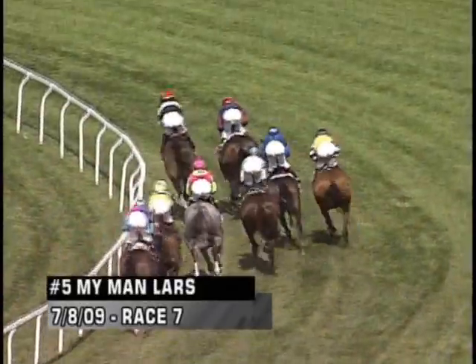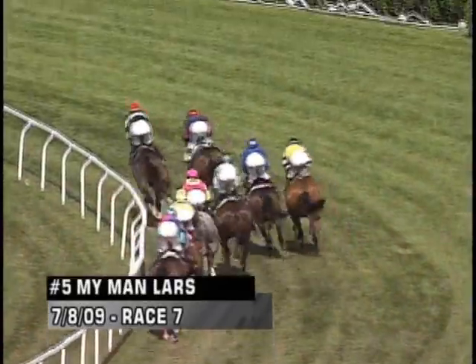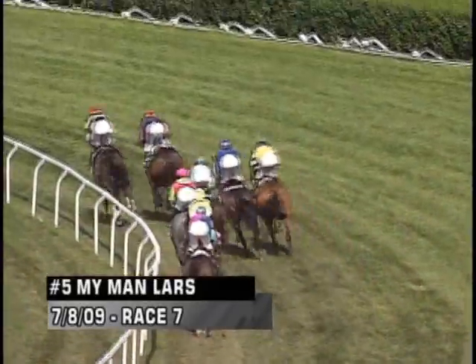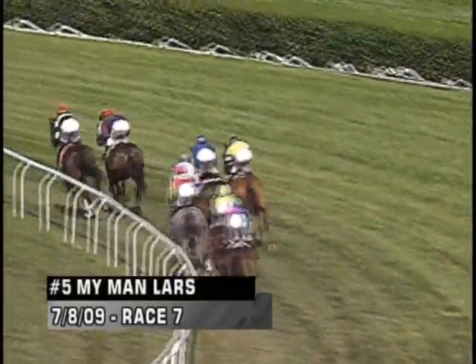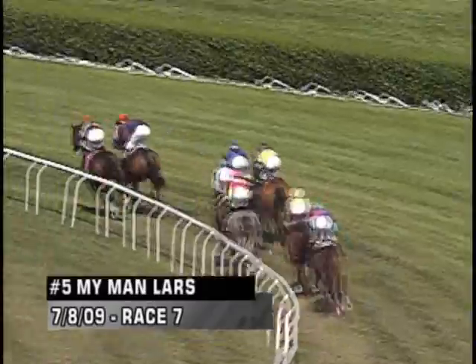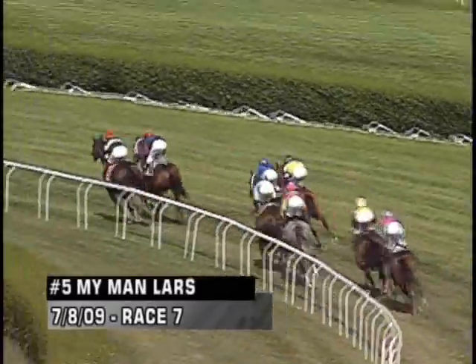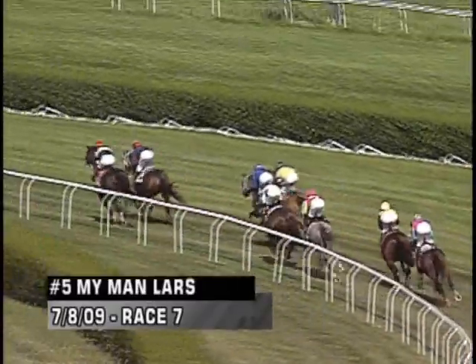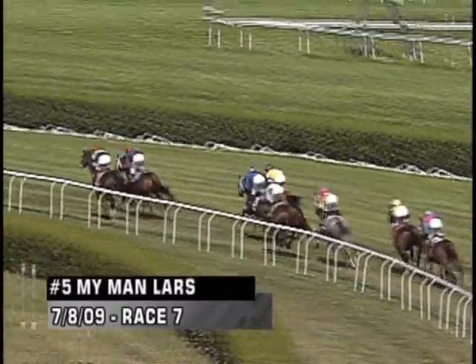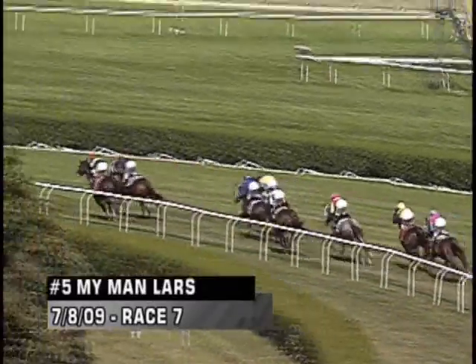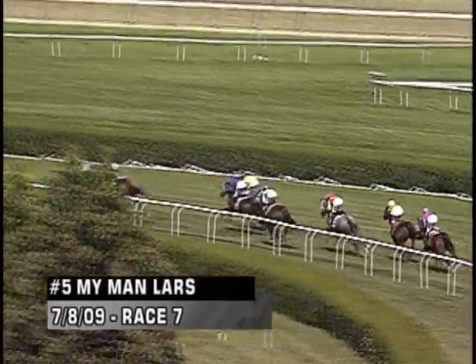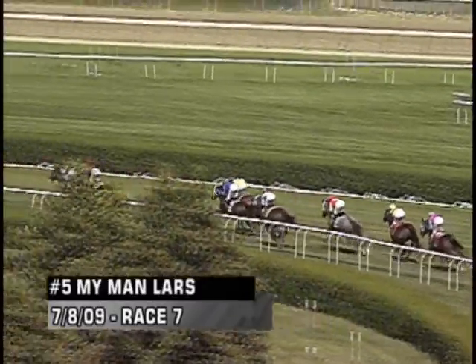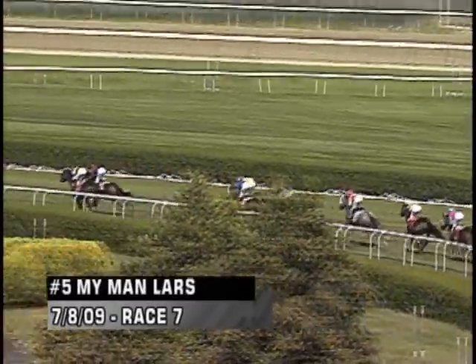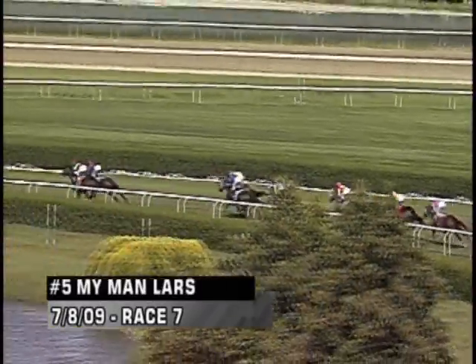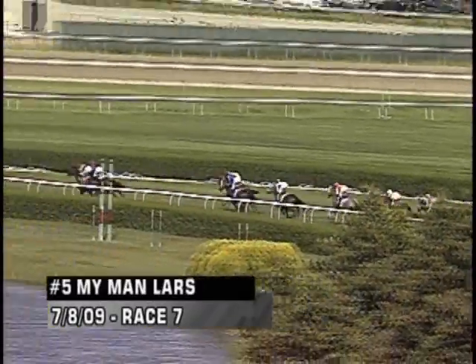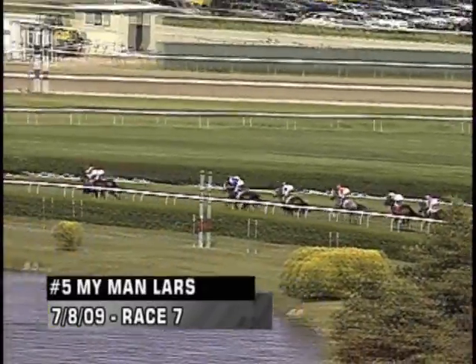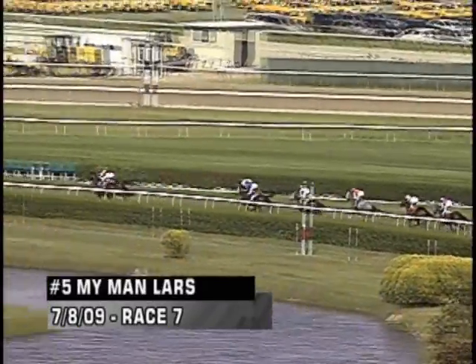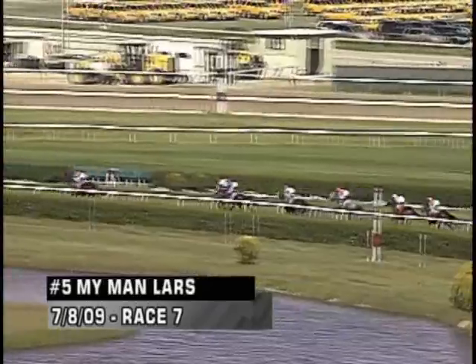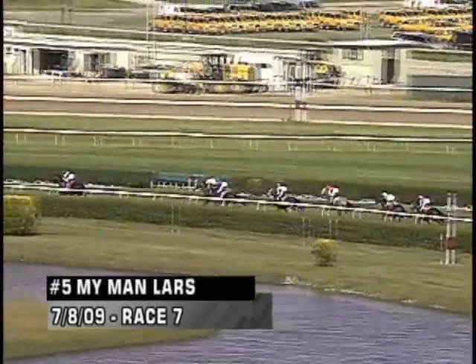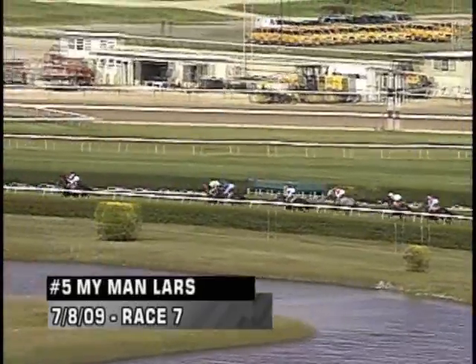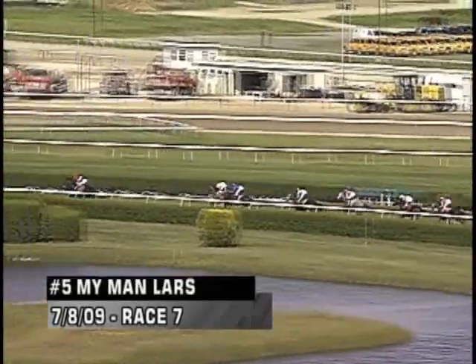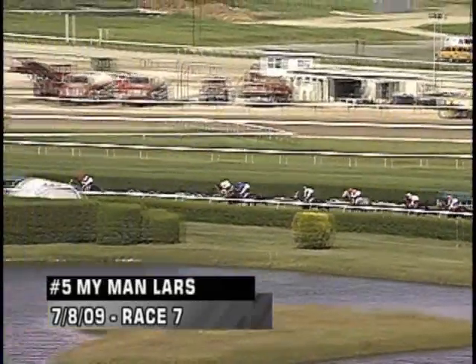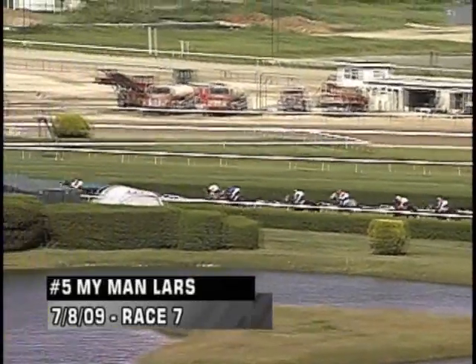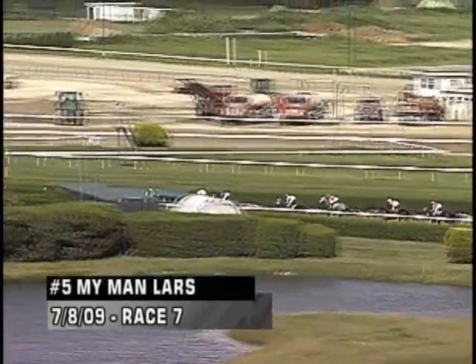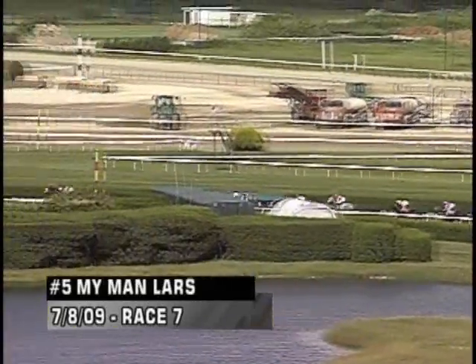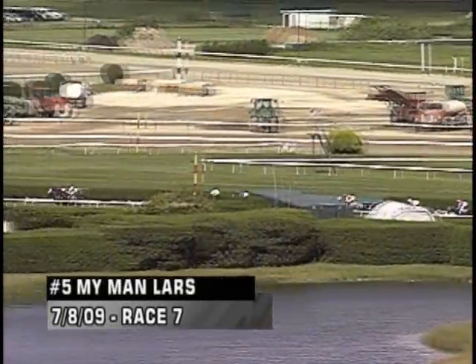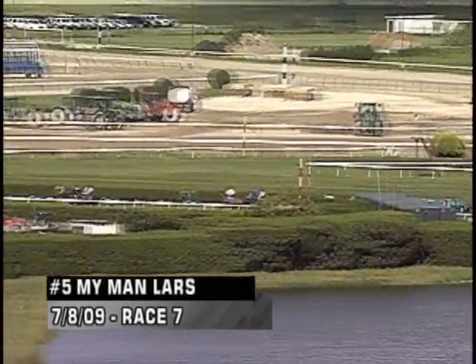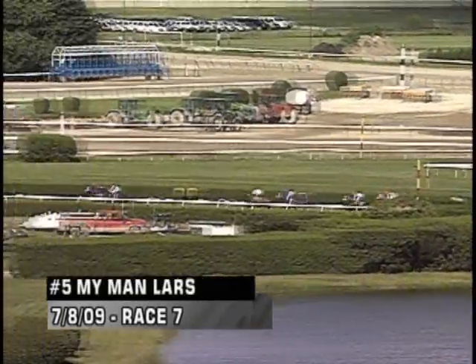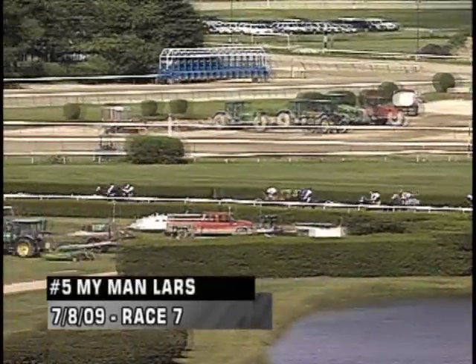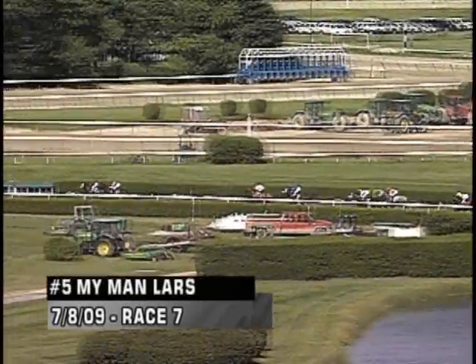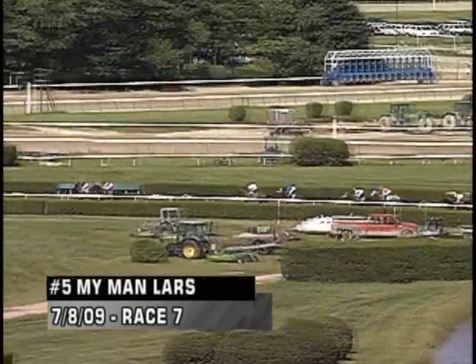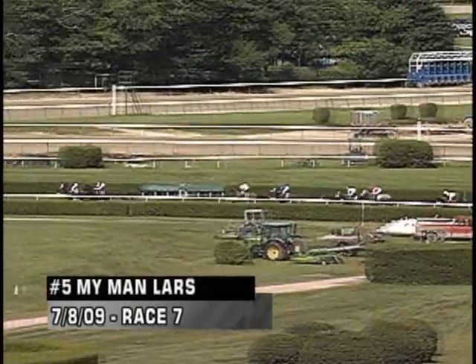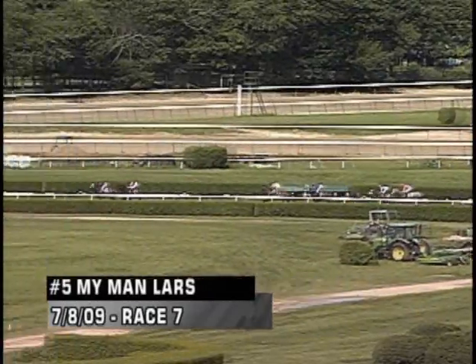My Man Lars drops over on the inside — it's steady, mildly, but that's not meaningful. I don't blame the rider for this. I think My Man Lars just got ranked. We're going to see My Man Lars make a big middle move down the backstretch as they straighten out.